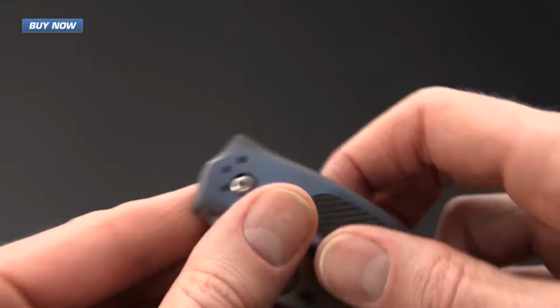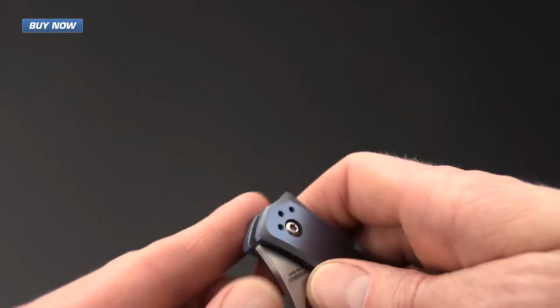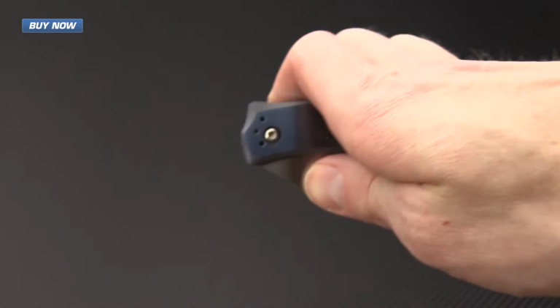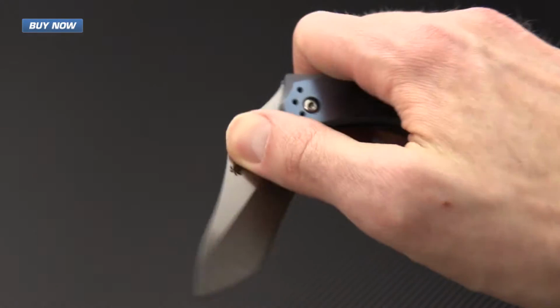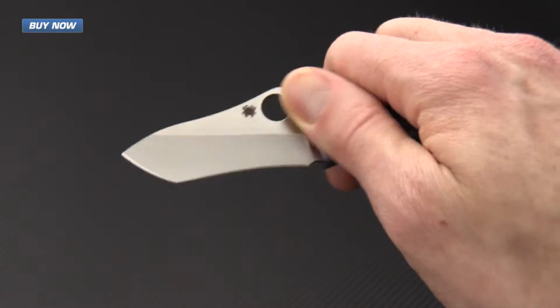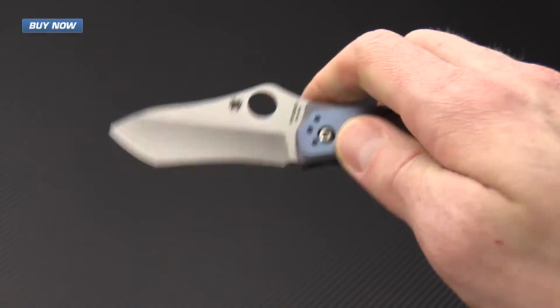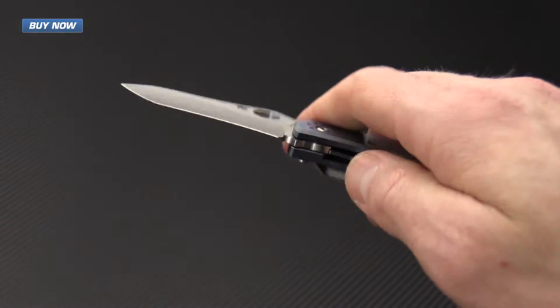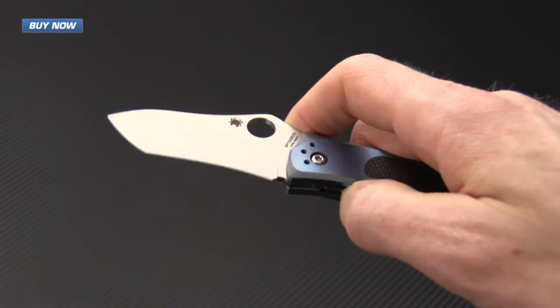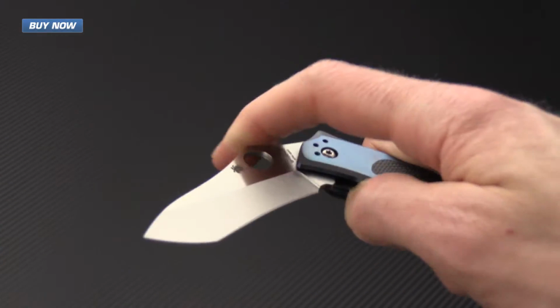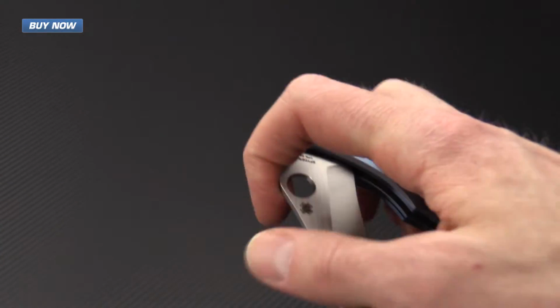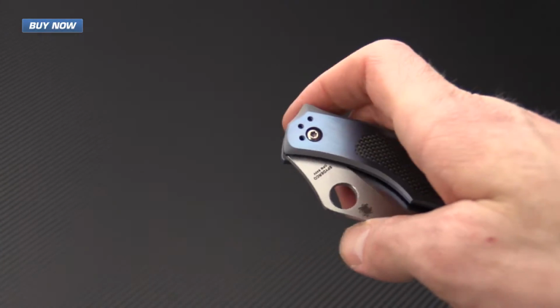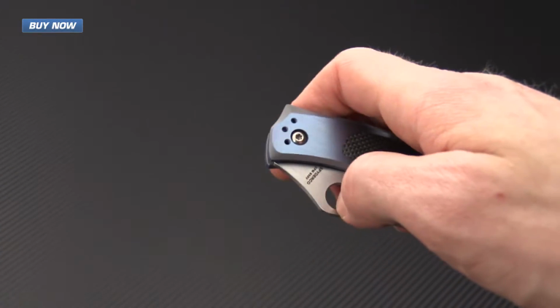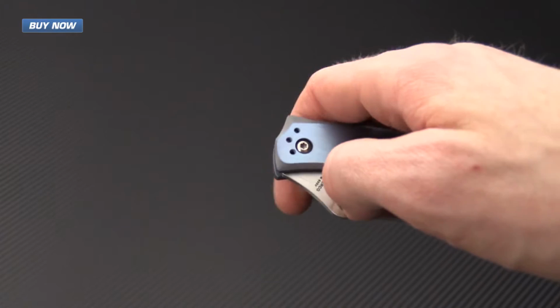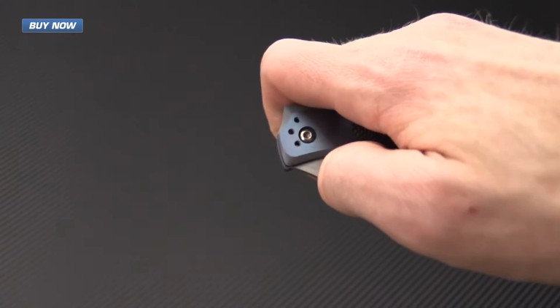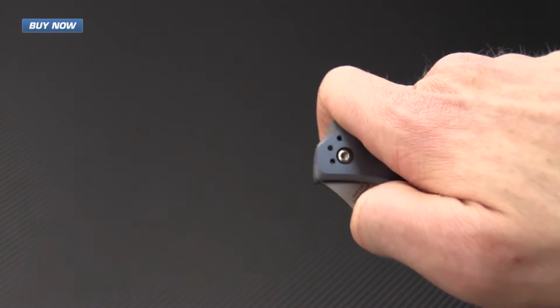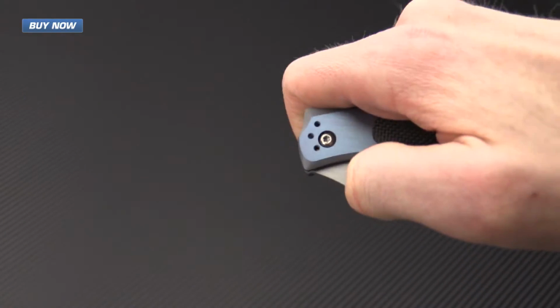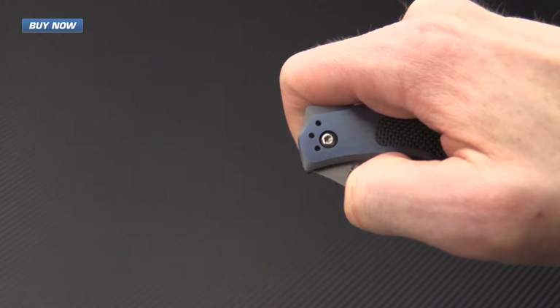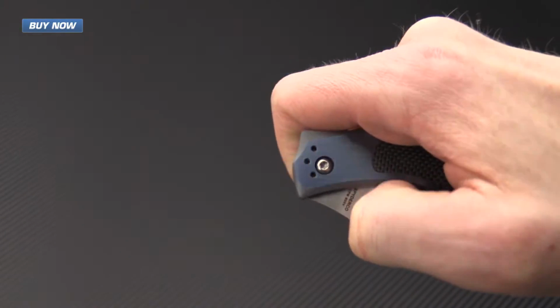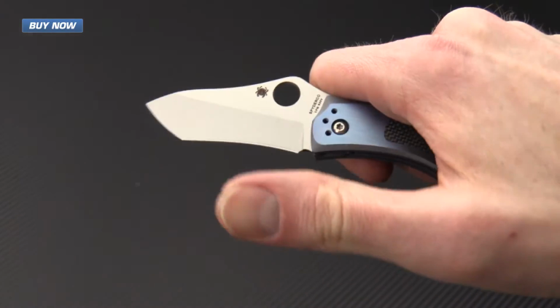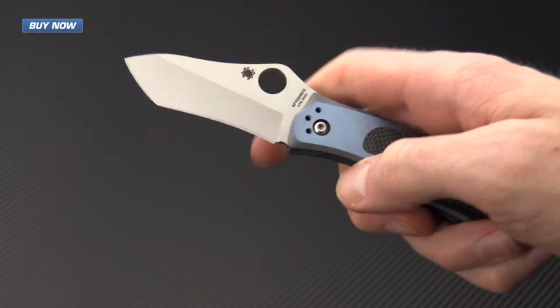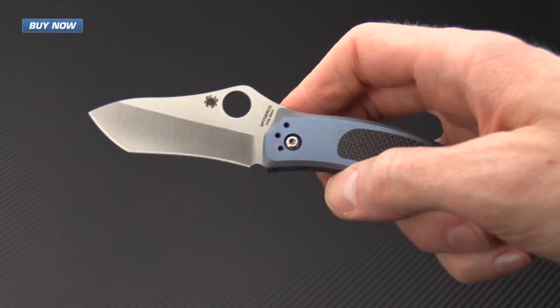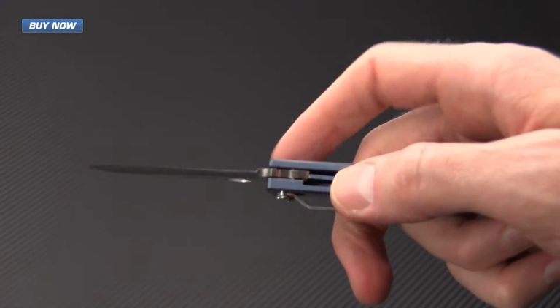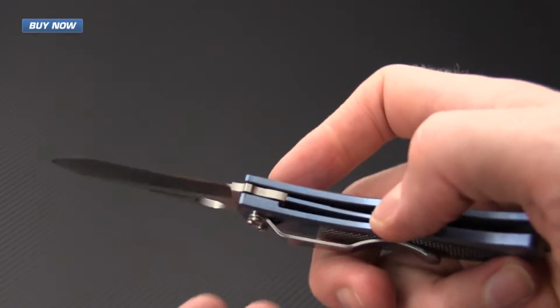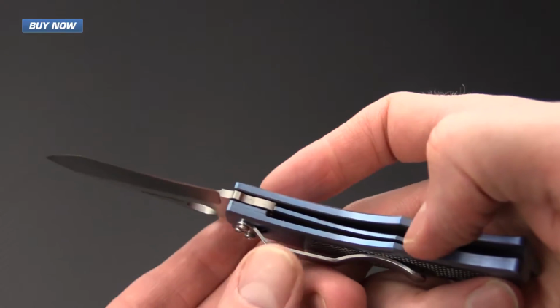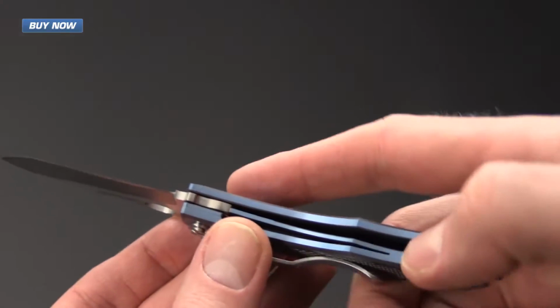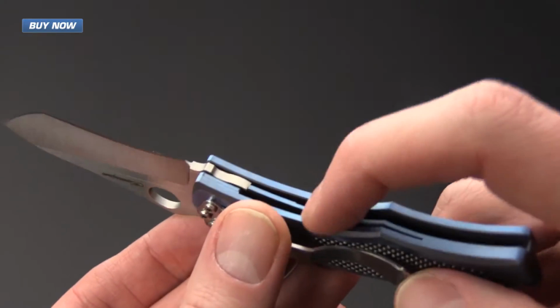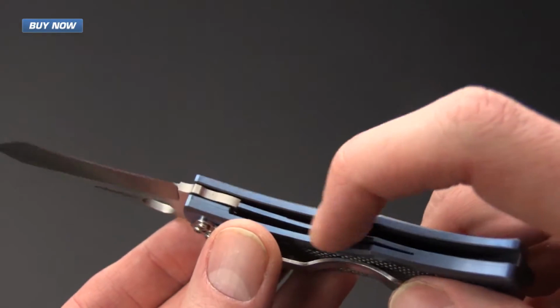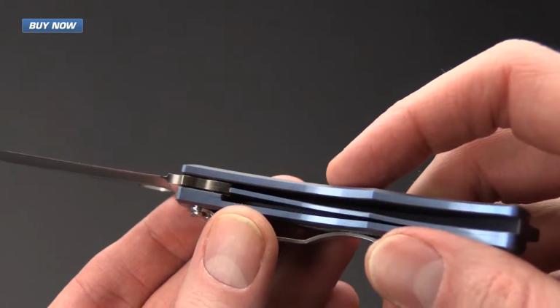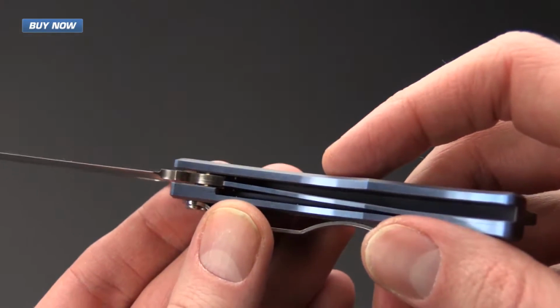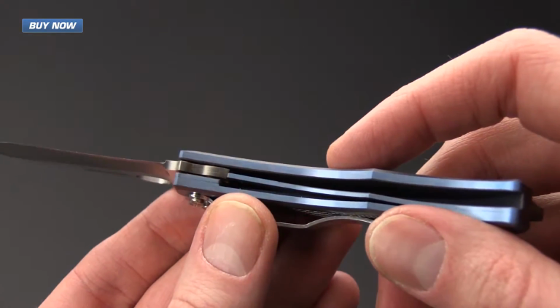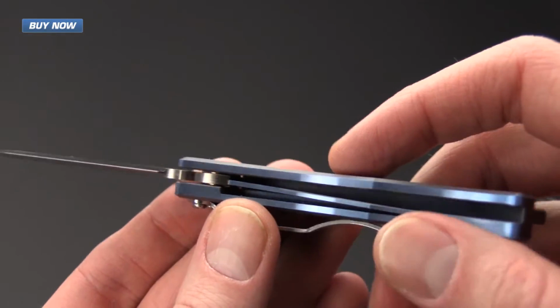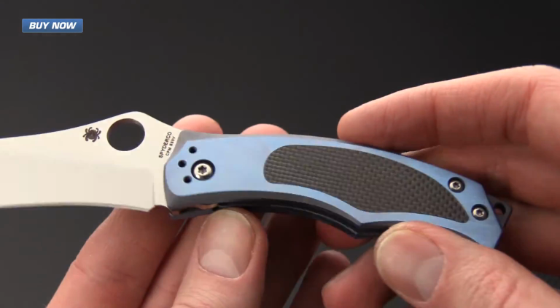This knife is very smooth to operate. You can open it via the thumb hole either by rotating it out or with a quick flick. It's got a nice solid lock up with that integrated titanium liner lock.